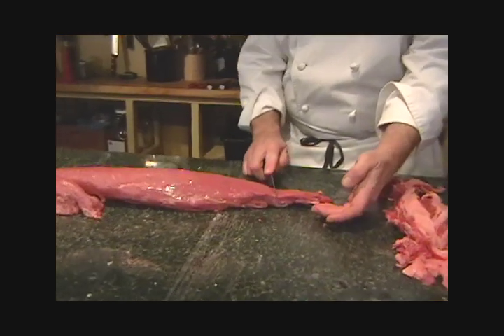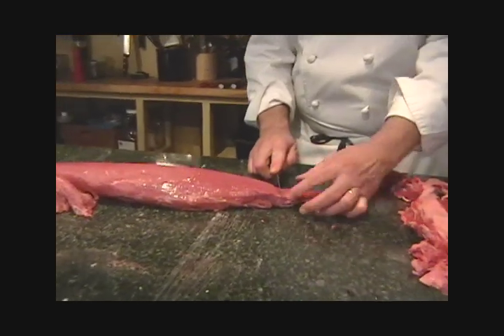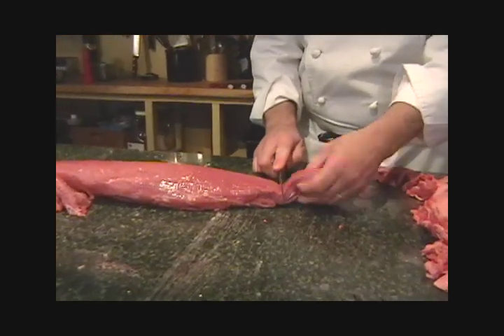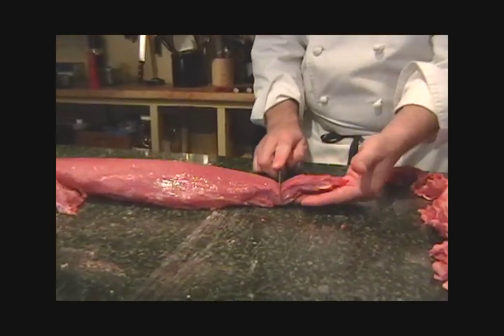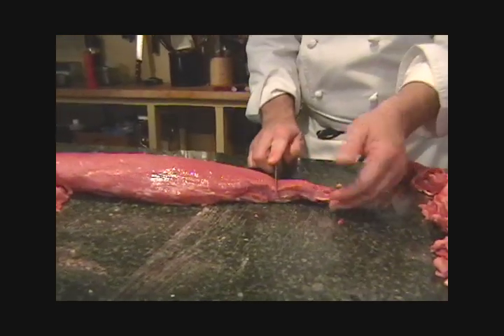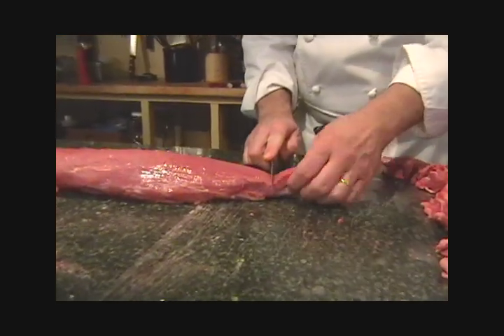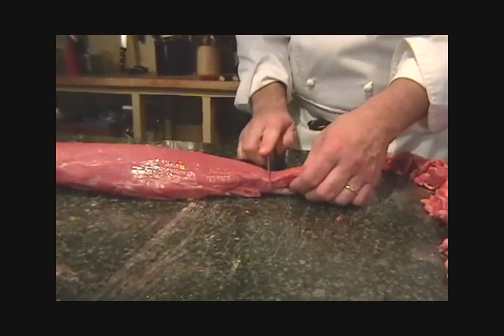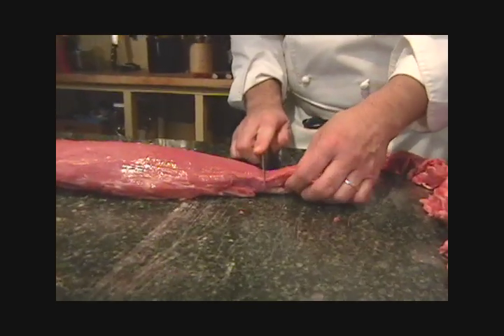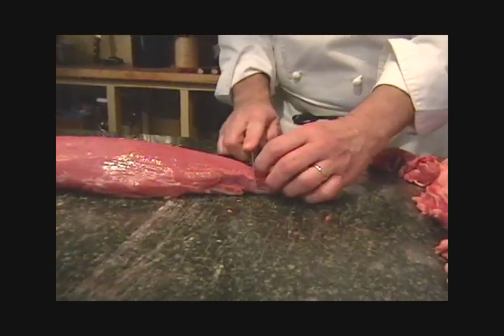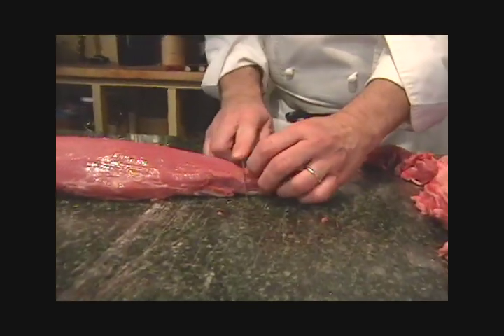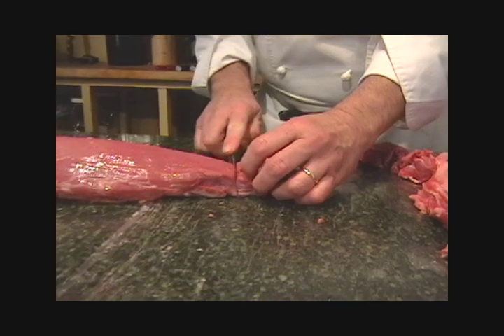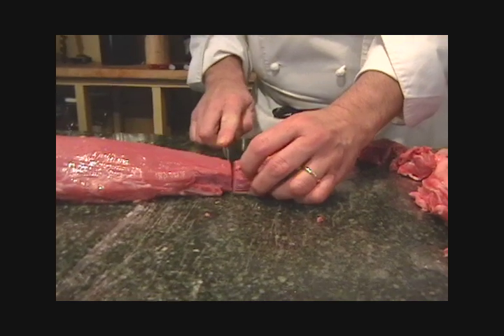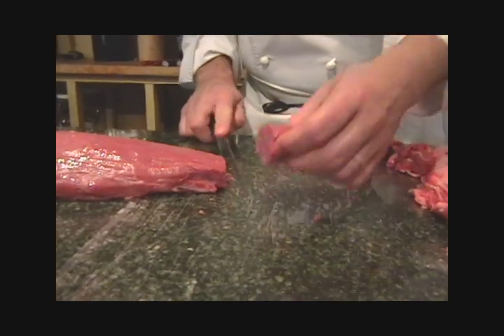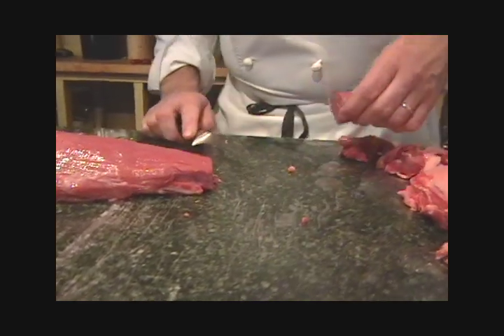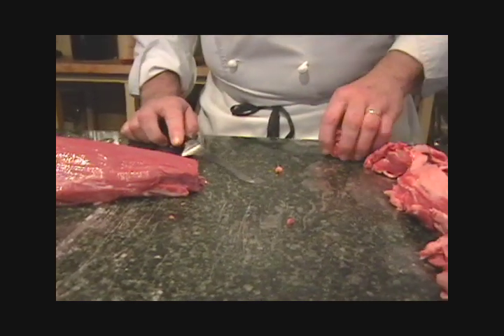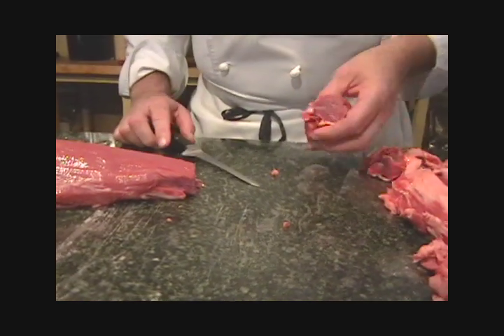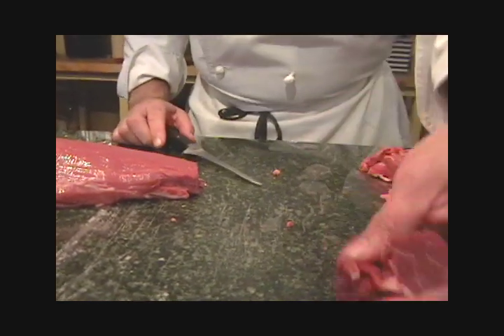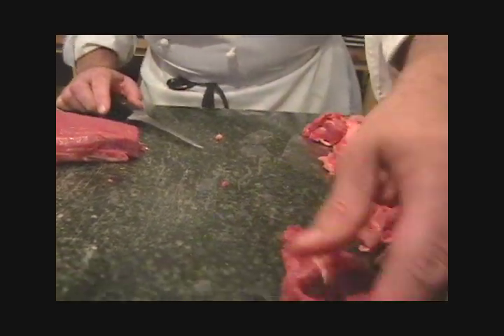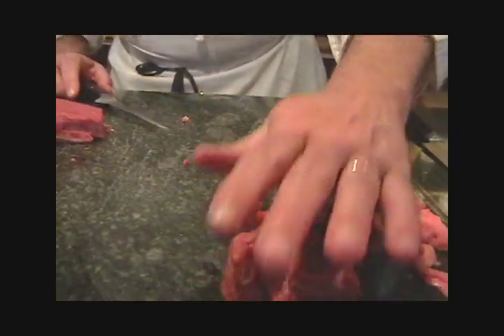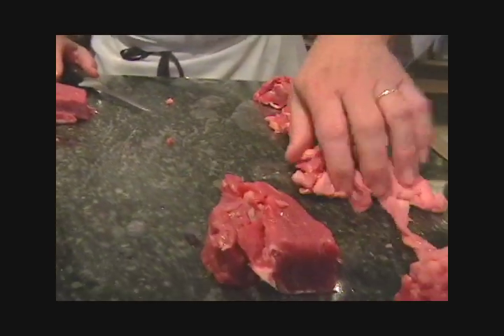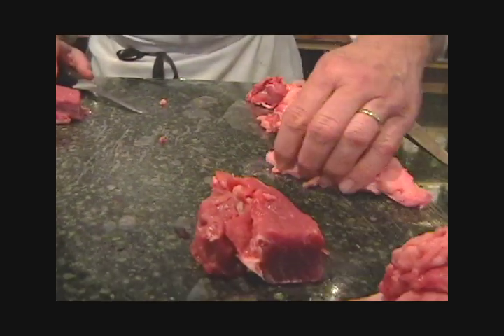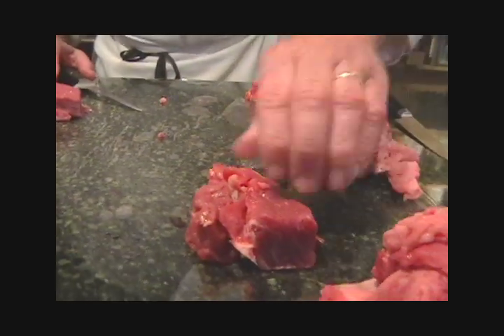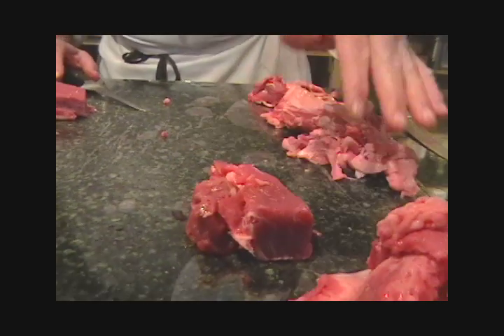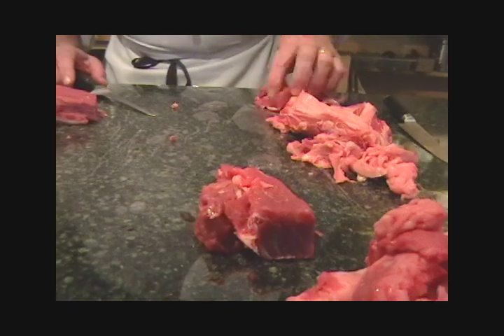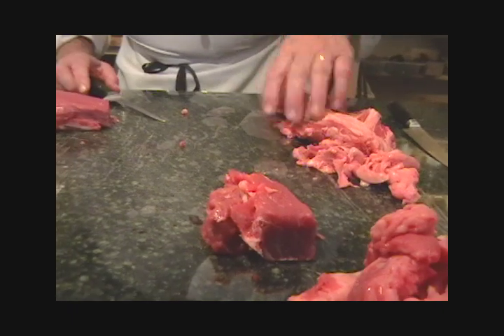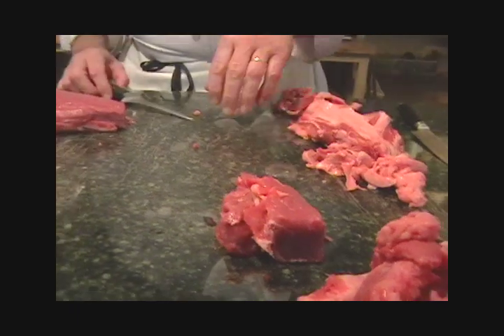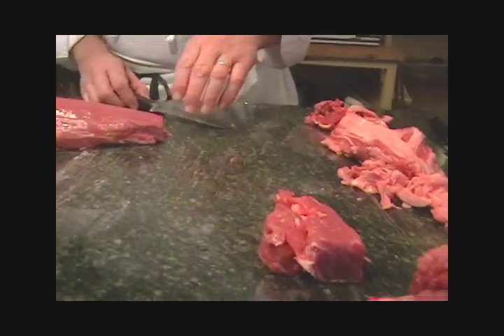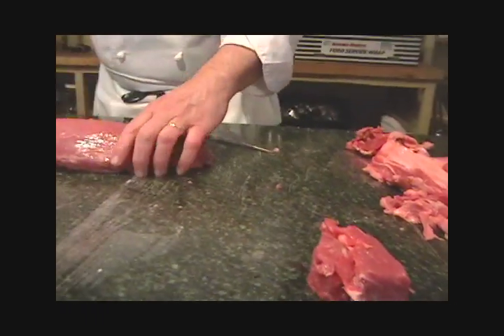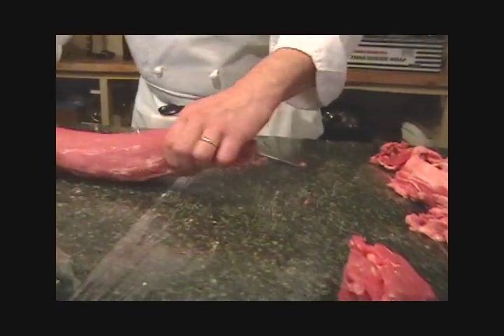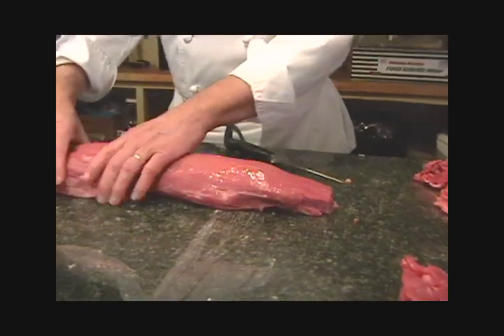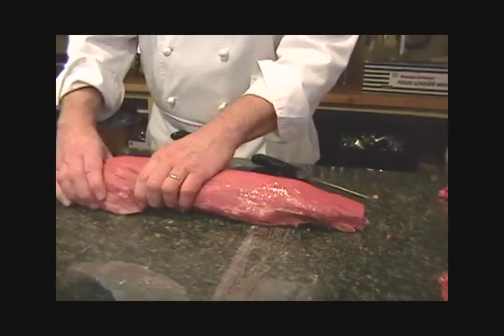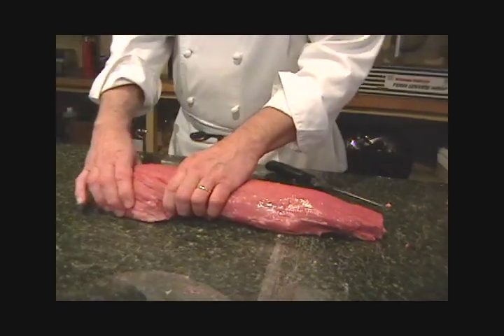This will be well done and shredded by the time it cooks, so I'm taking that off too. You can see I have some really nice pieces of what can be a byproduct of tenderloin tips, but this is the finished product.